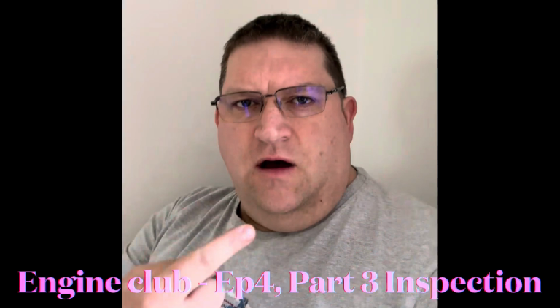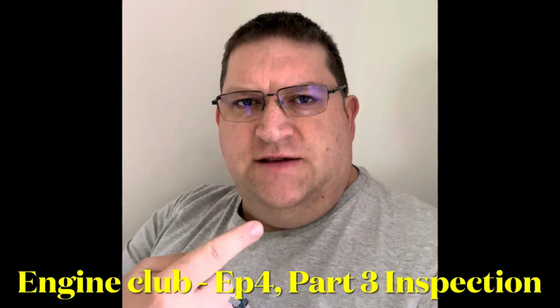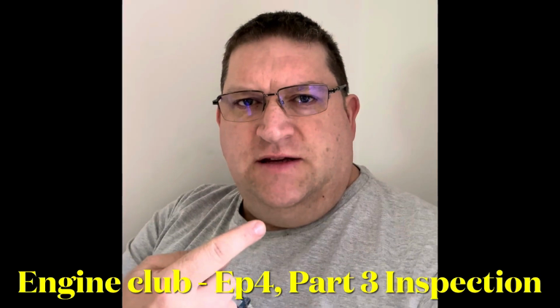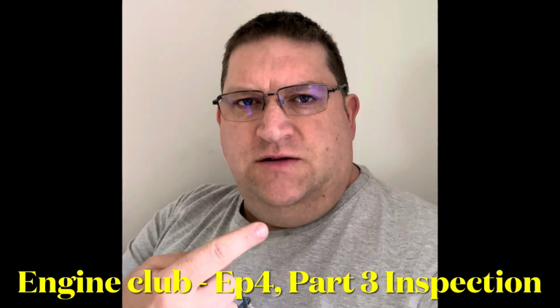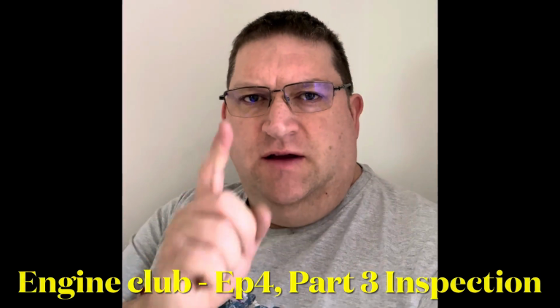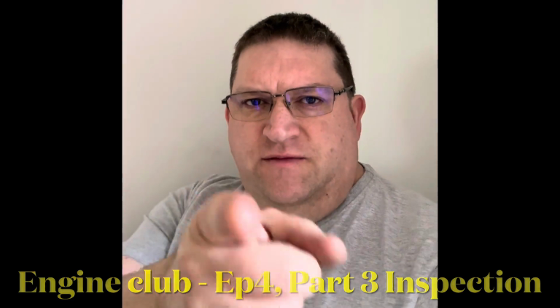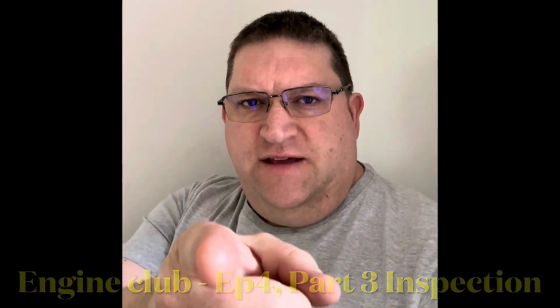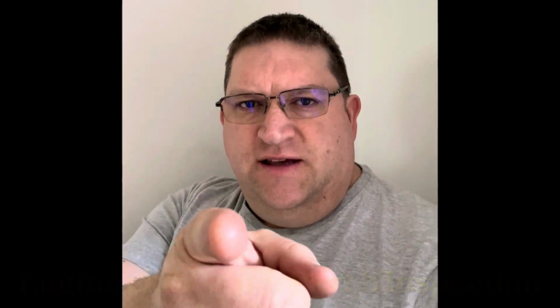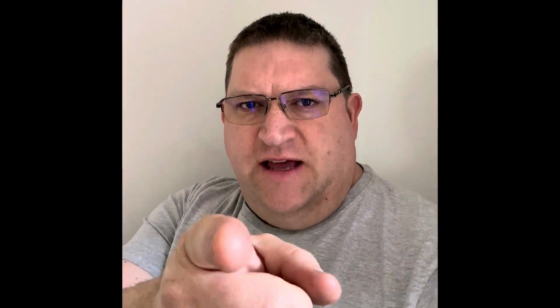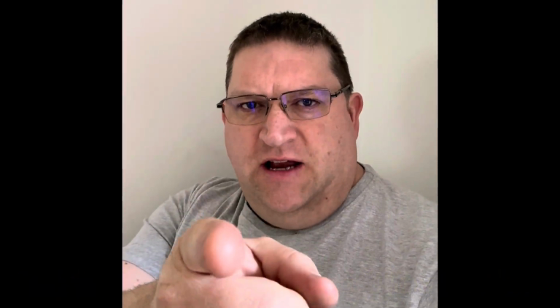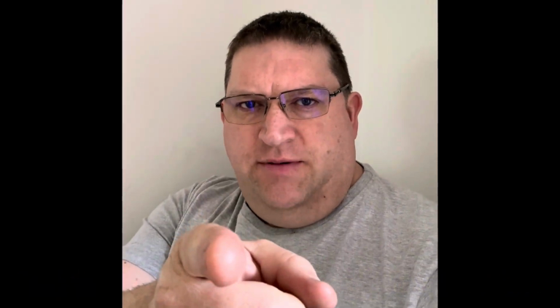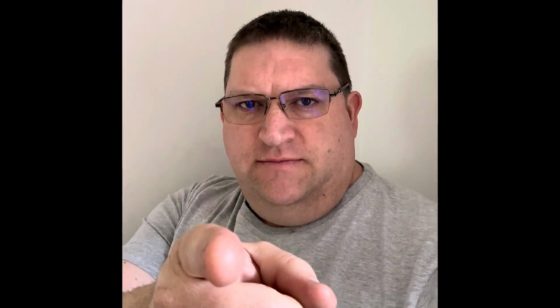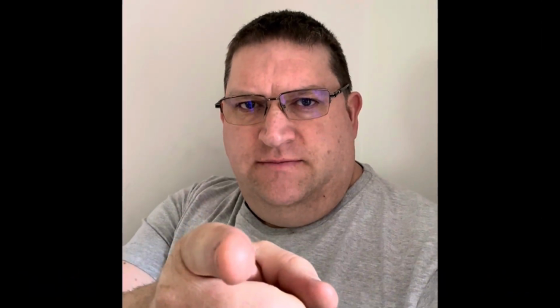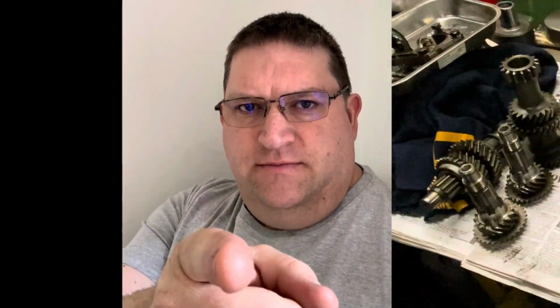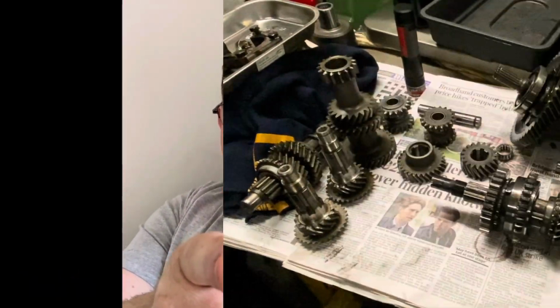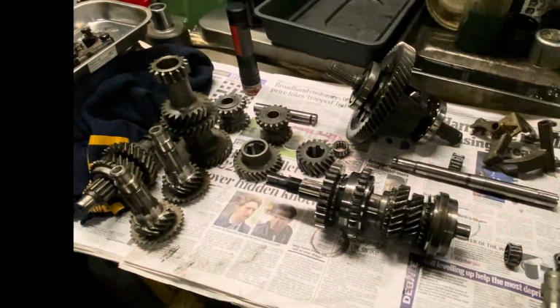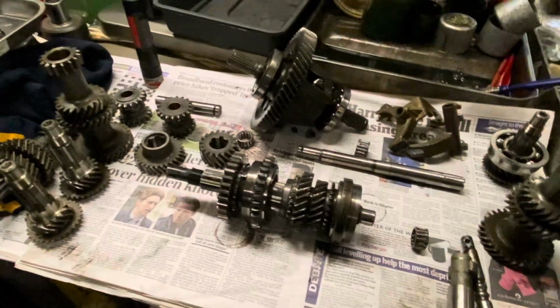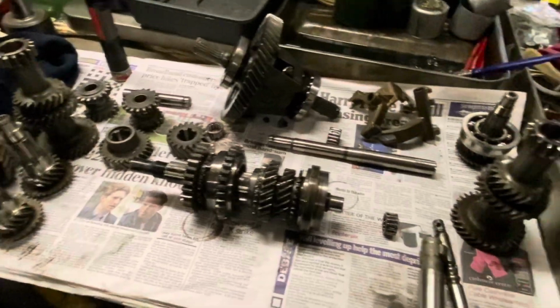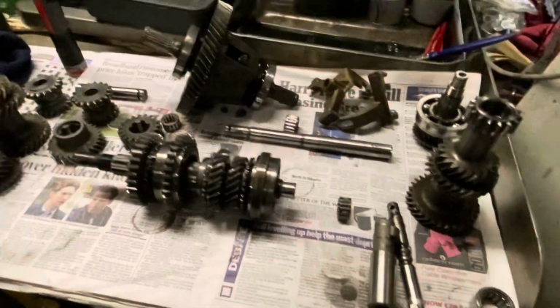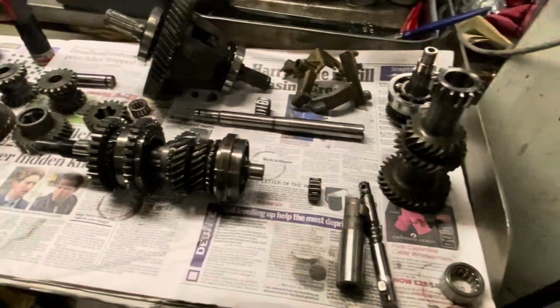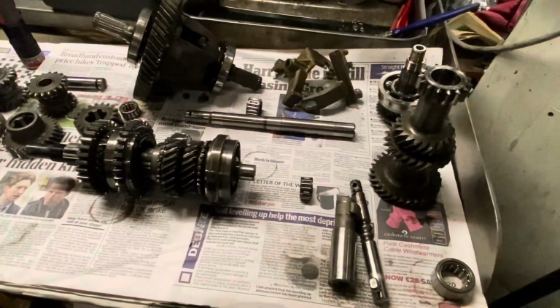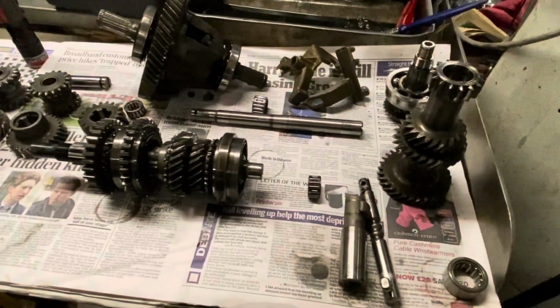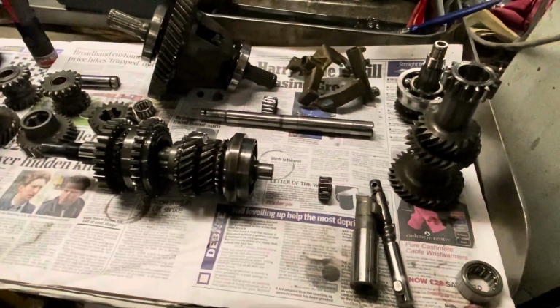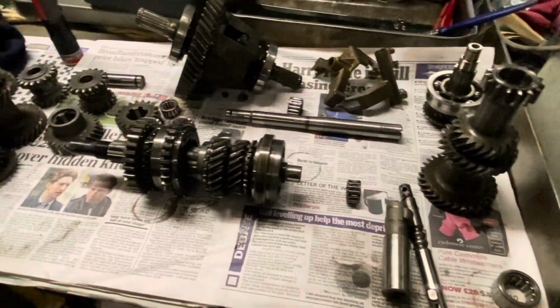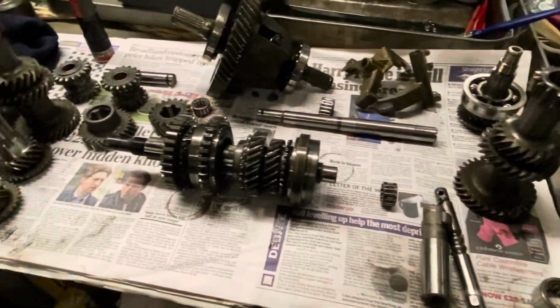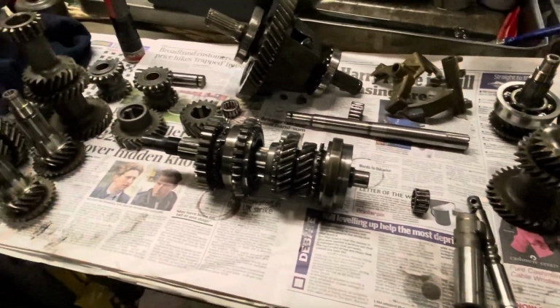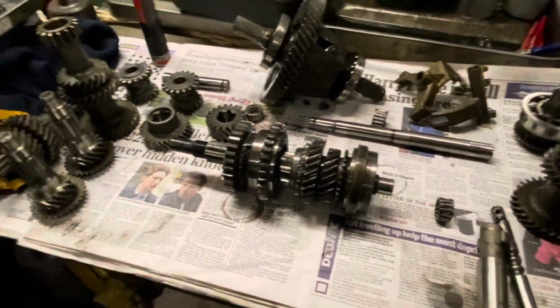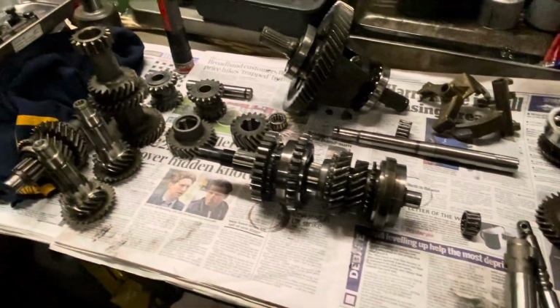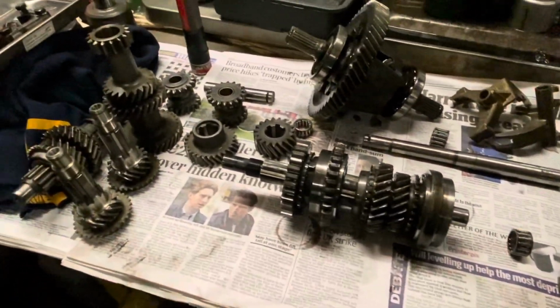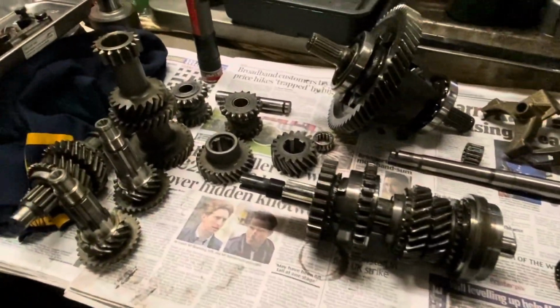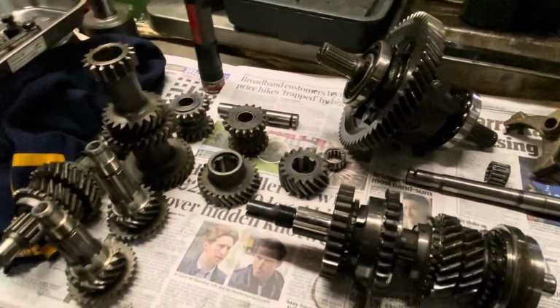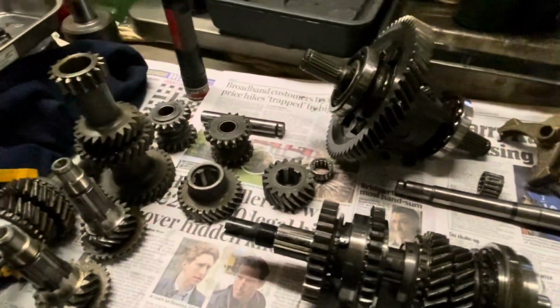I'm AC Dodd and this is Engine Club. So what we've got on the bench in front of us — Kevin's taken his bits and pieces out.